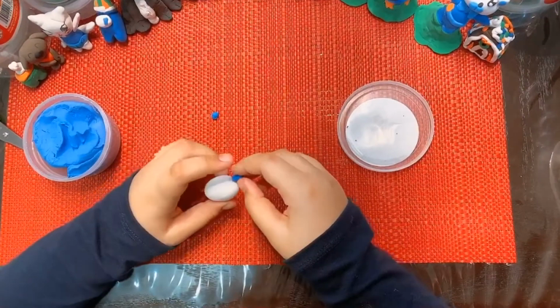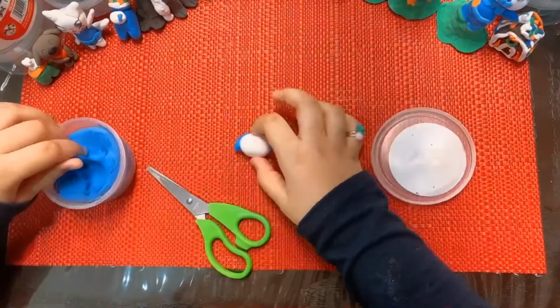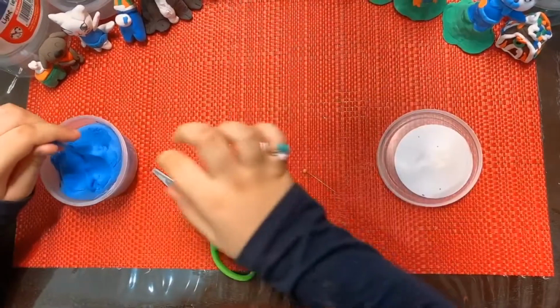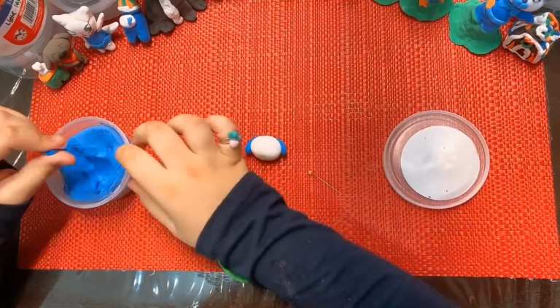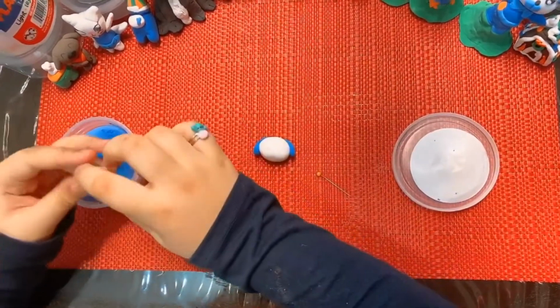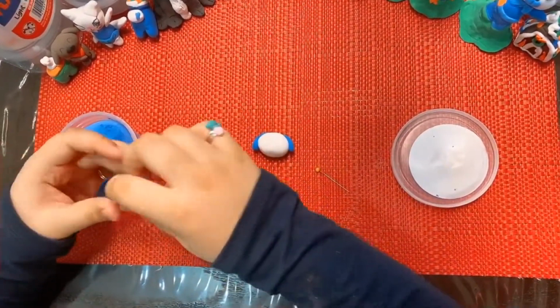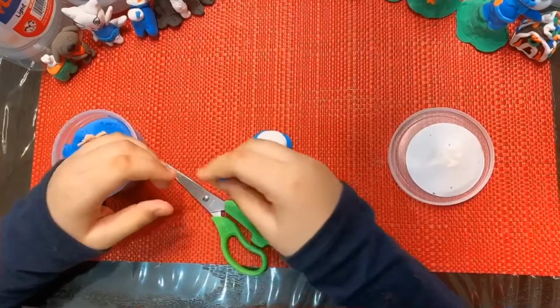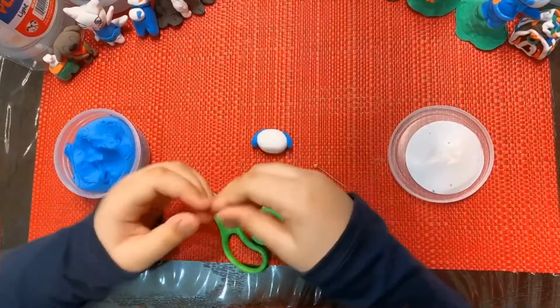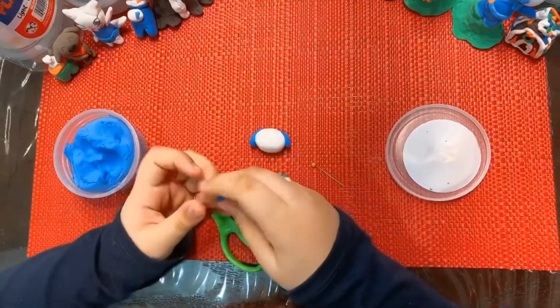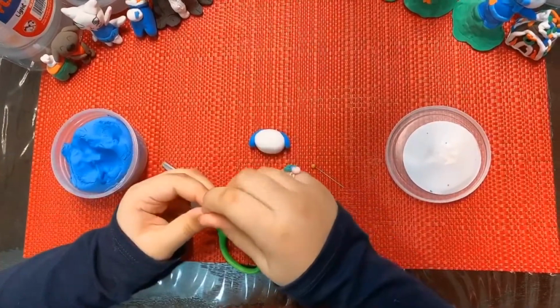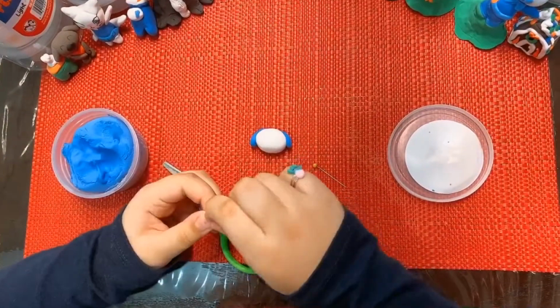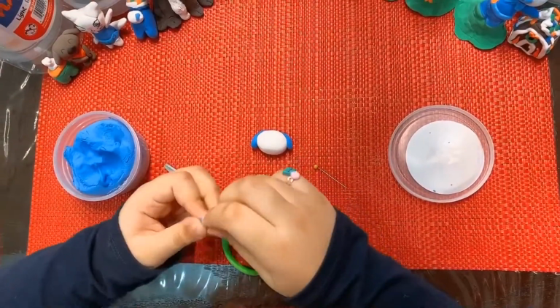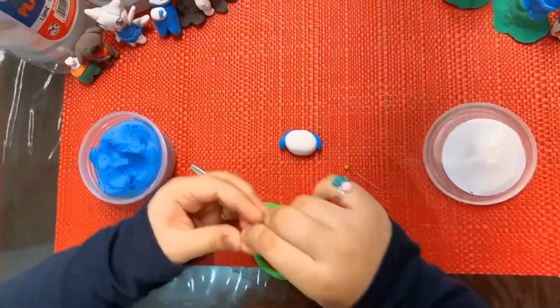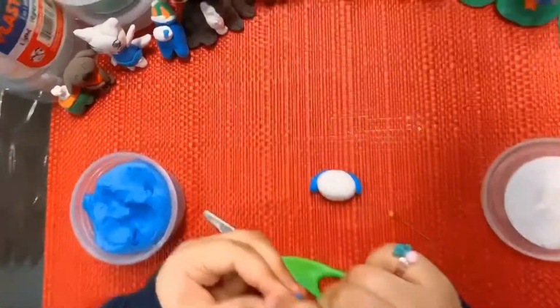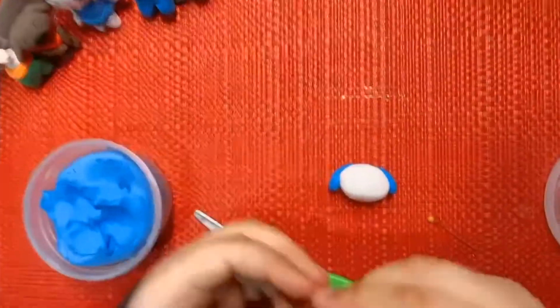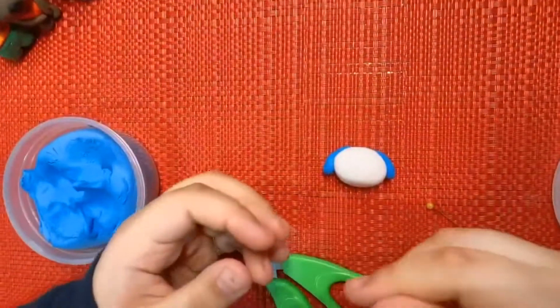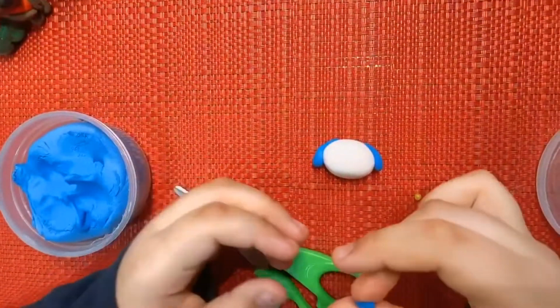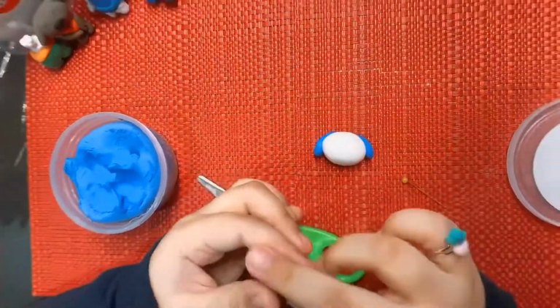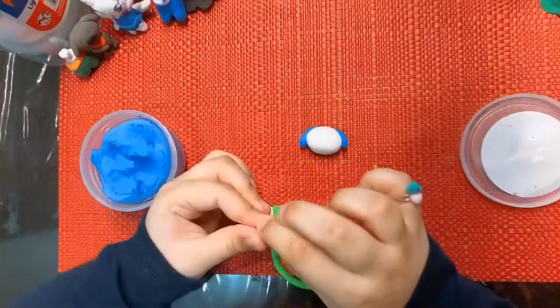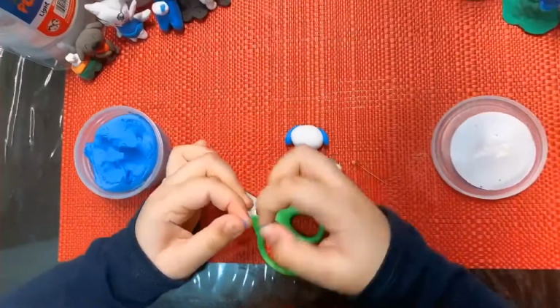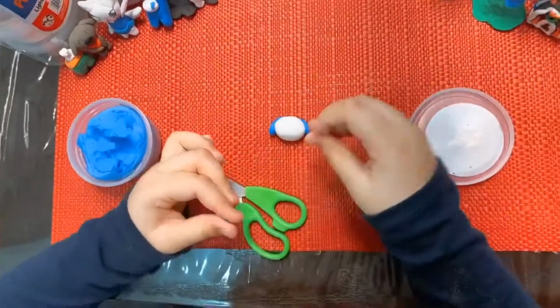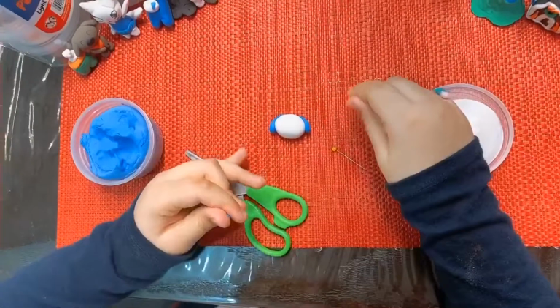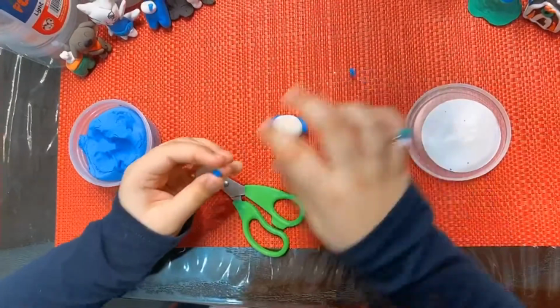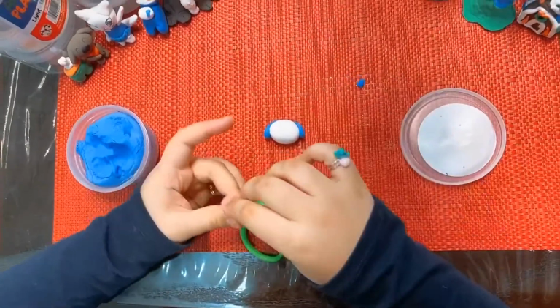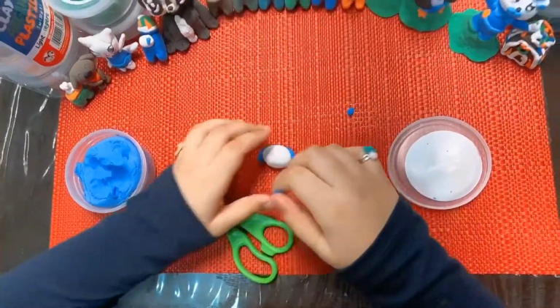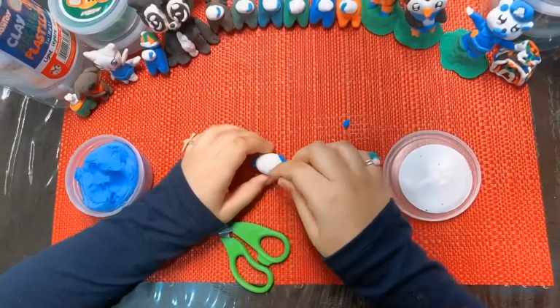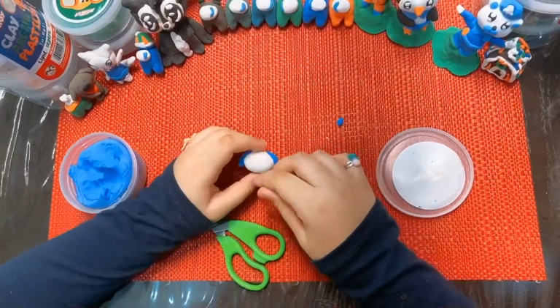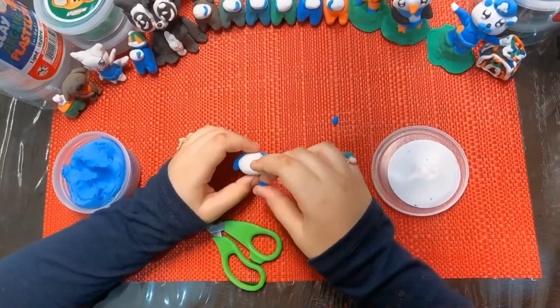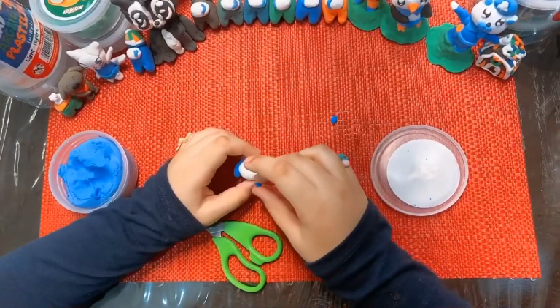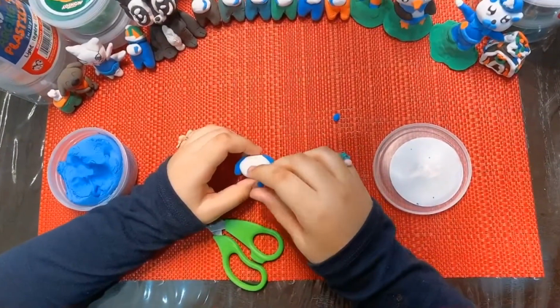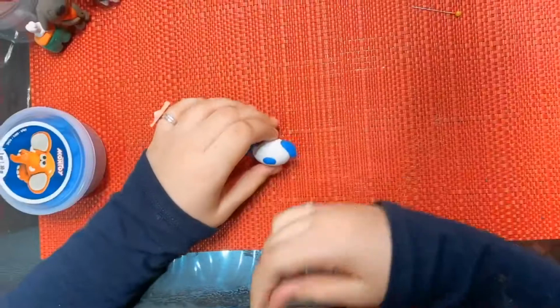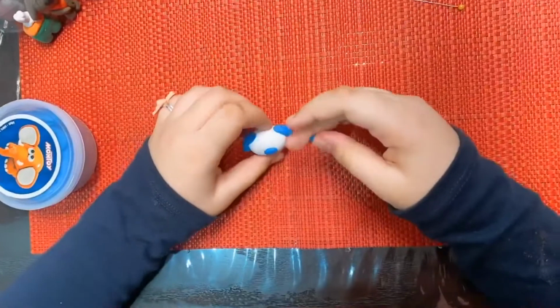With the ears done, I'm going to make the nose. I'll roll it into a ball again and break some off, and put it on the head. Attach the nose.